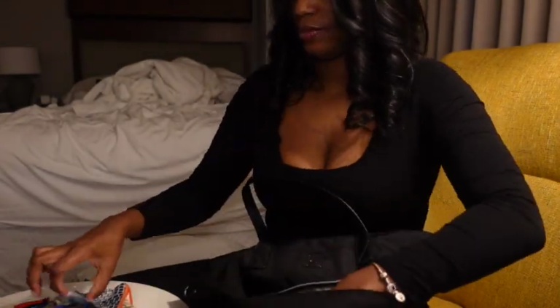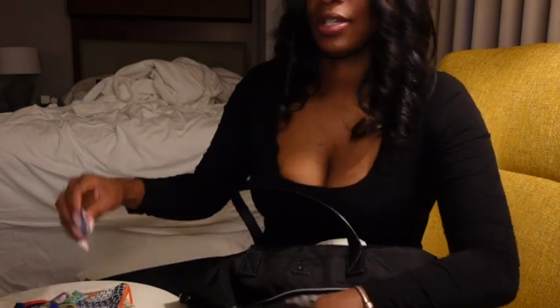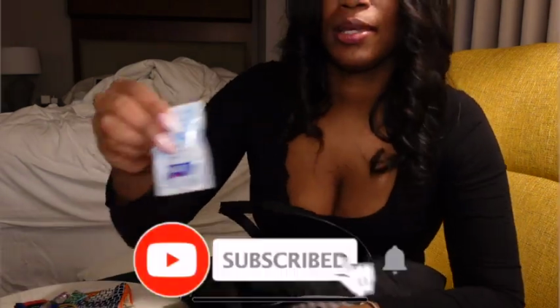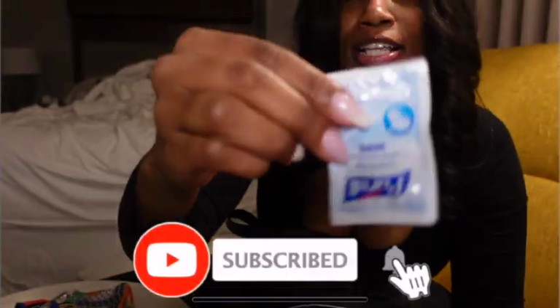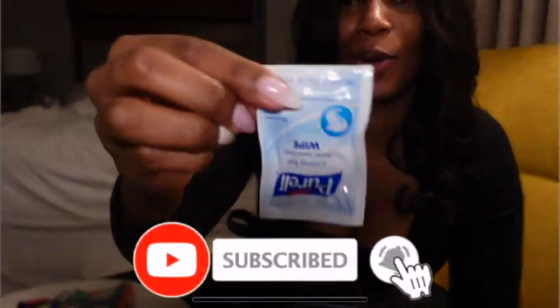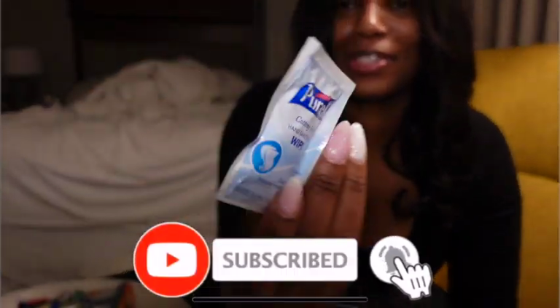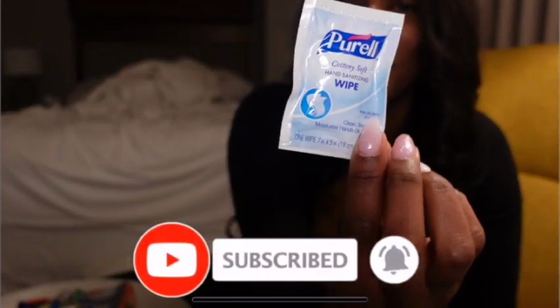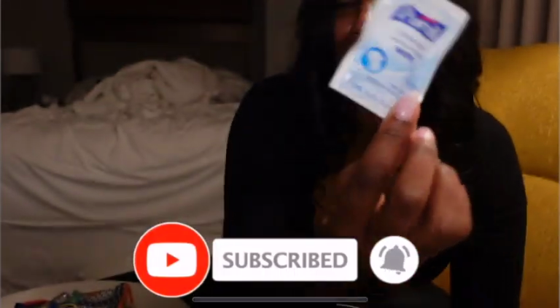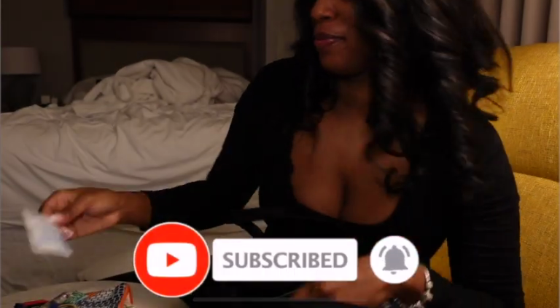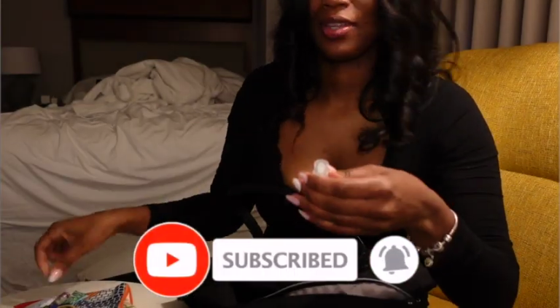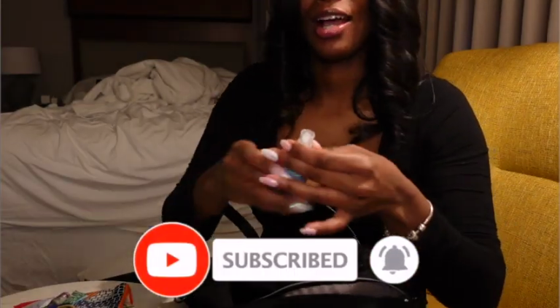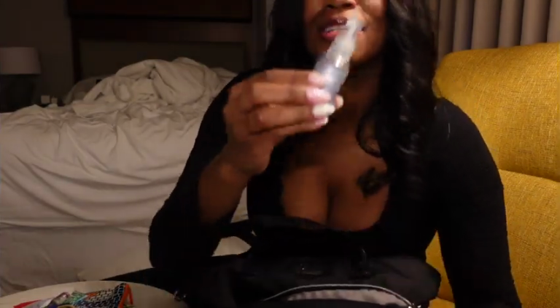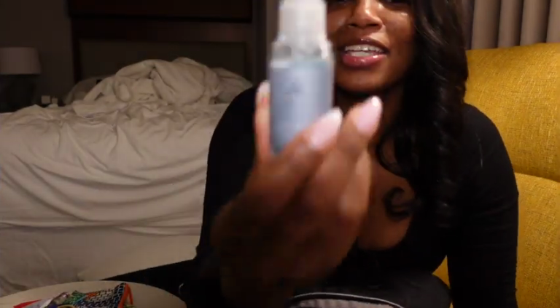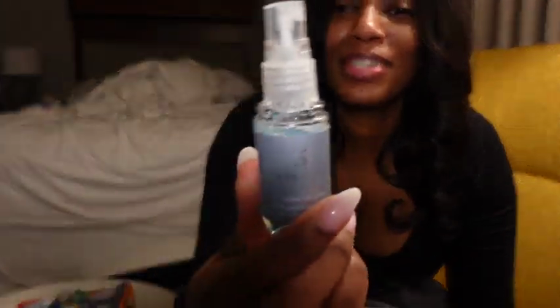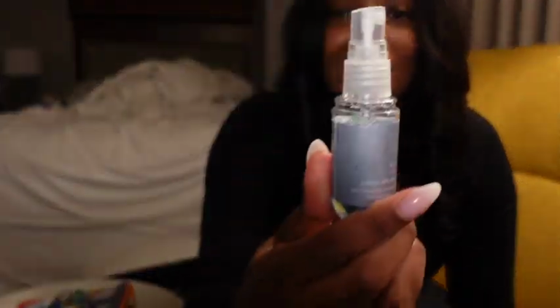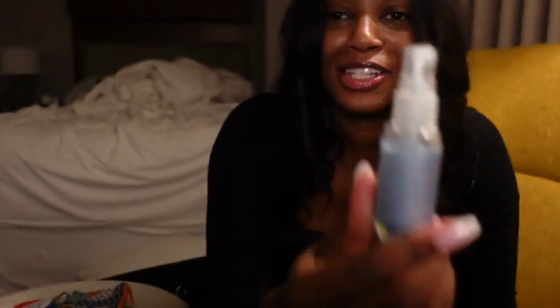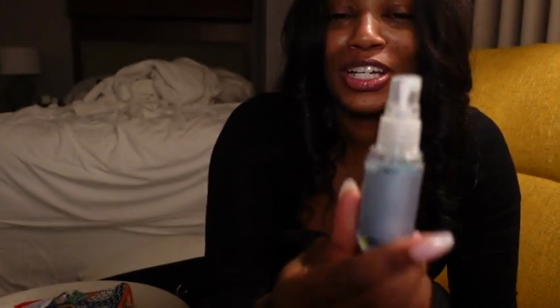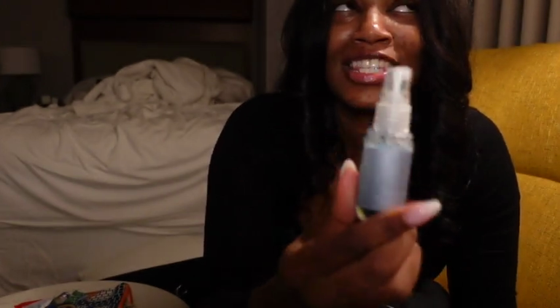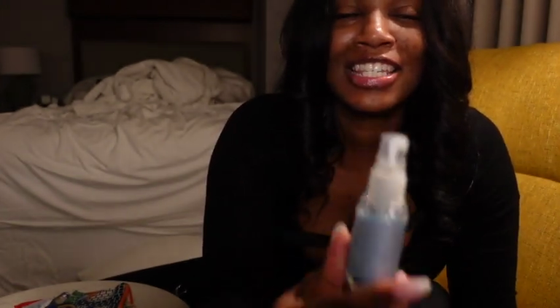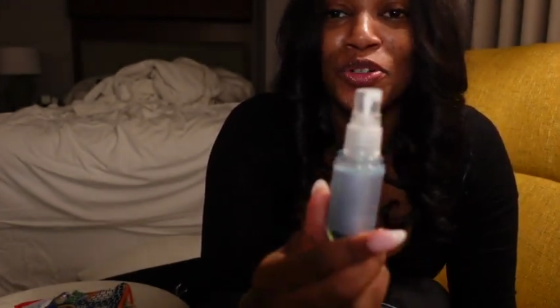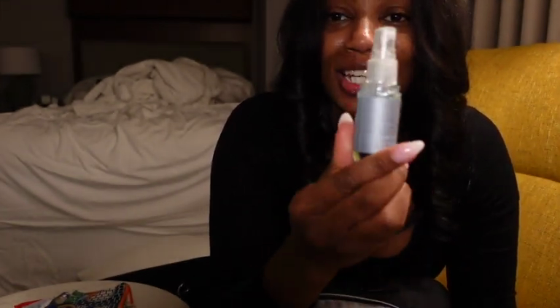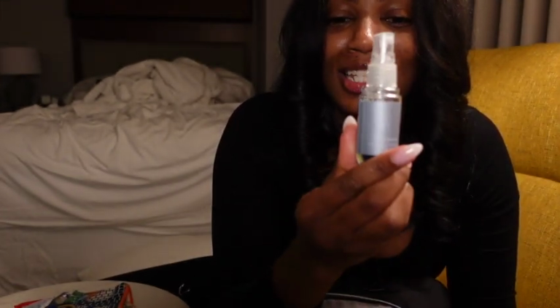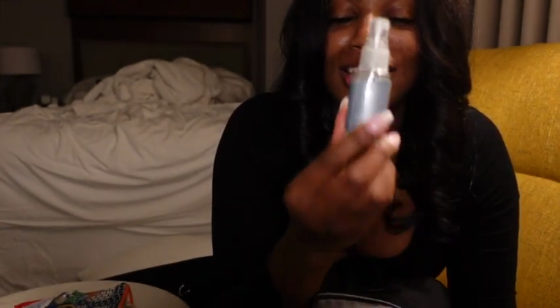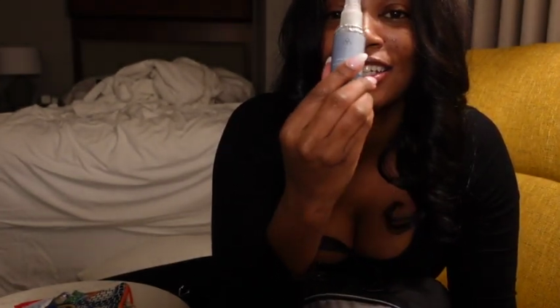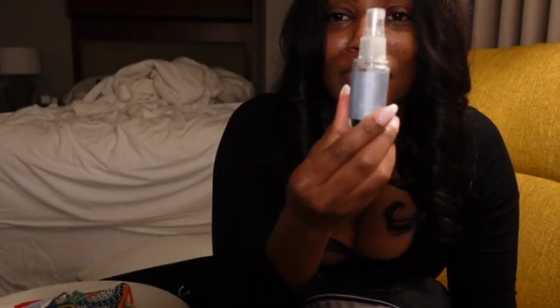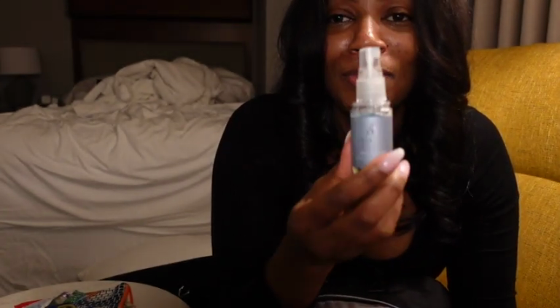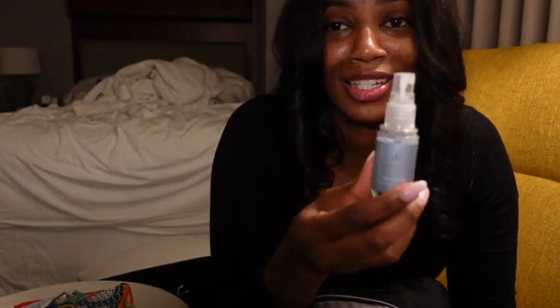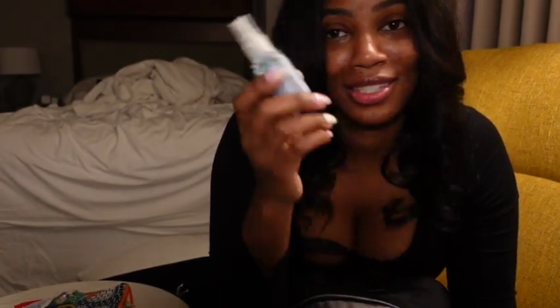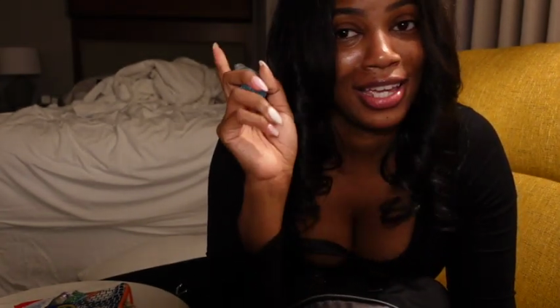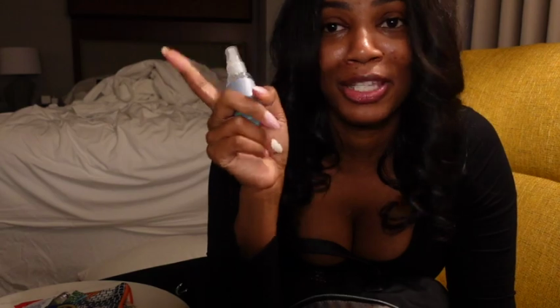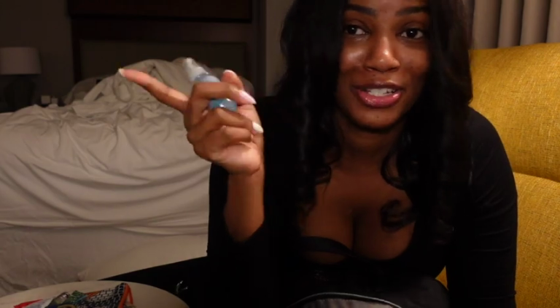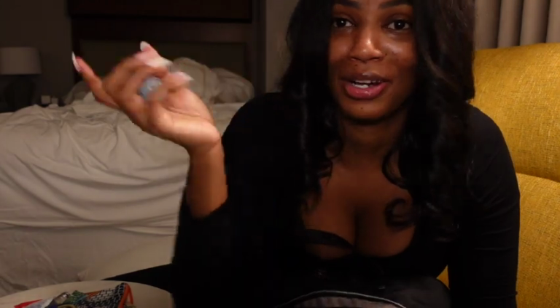Gotta keep your lights and wipes on you. I also have face mist, and I think this is truly essential for flight attendants because the air up there is so dry.